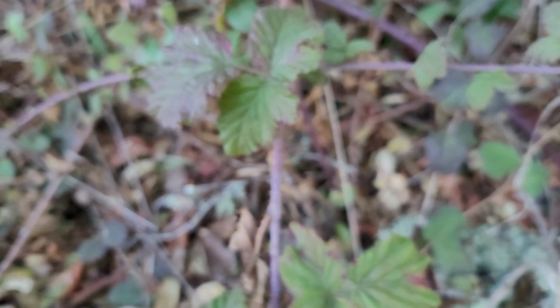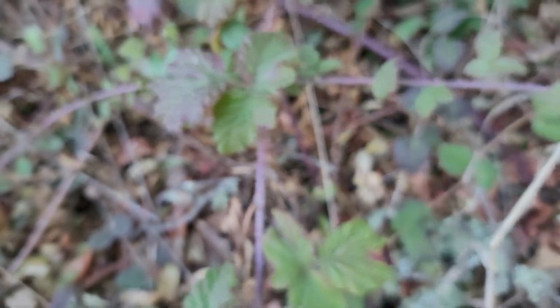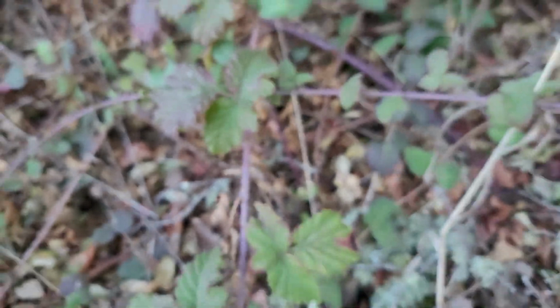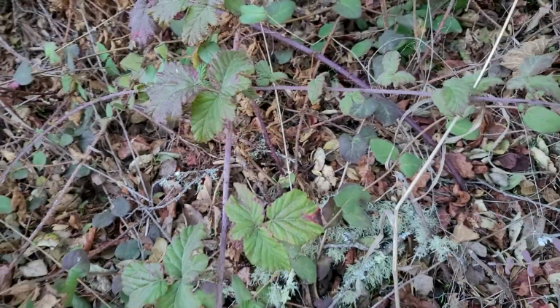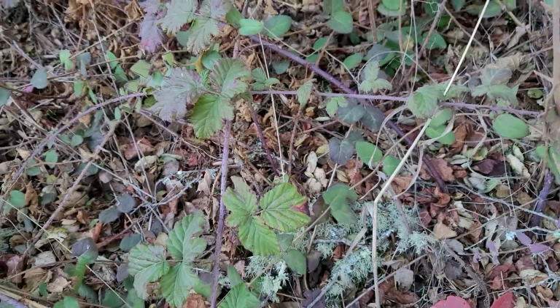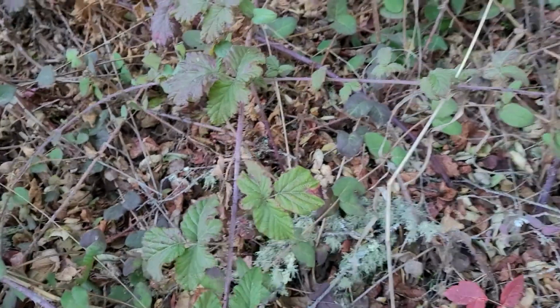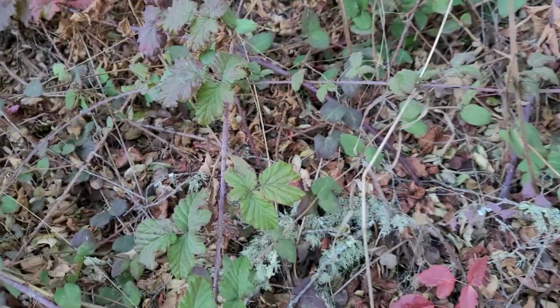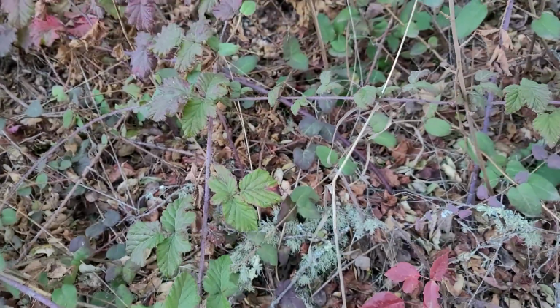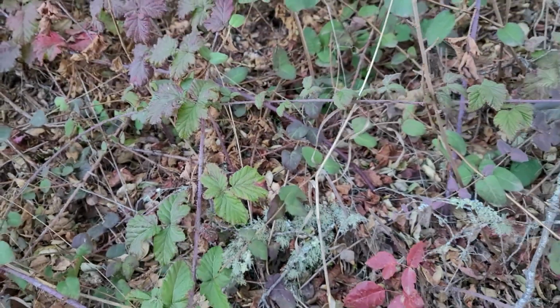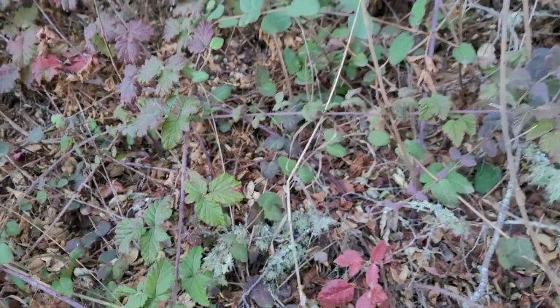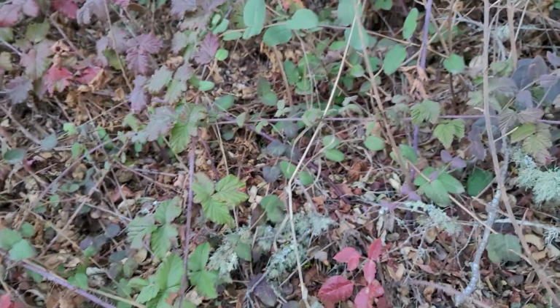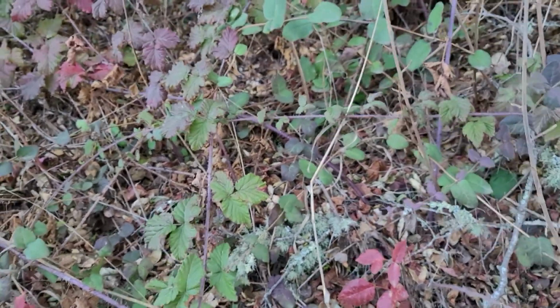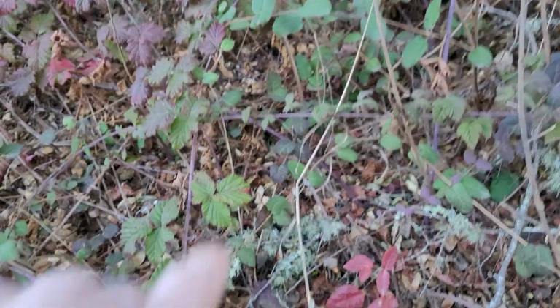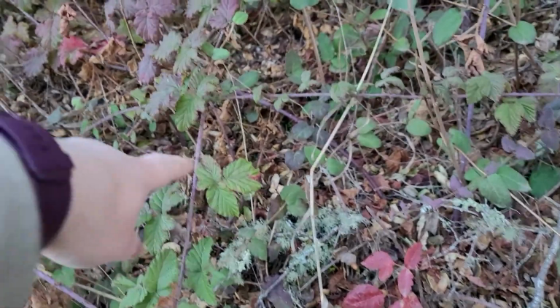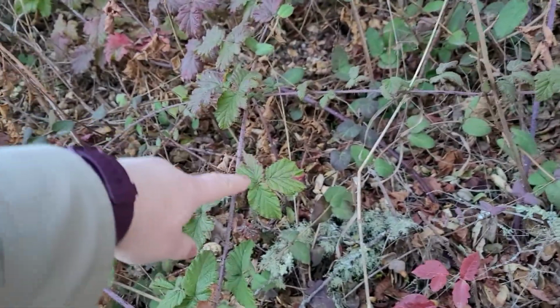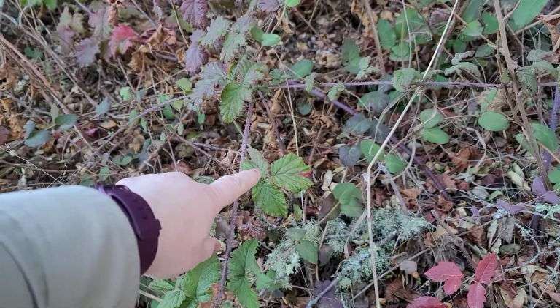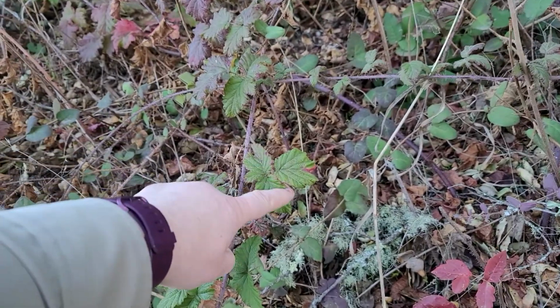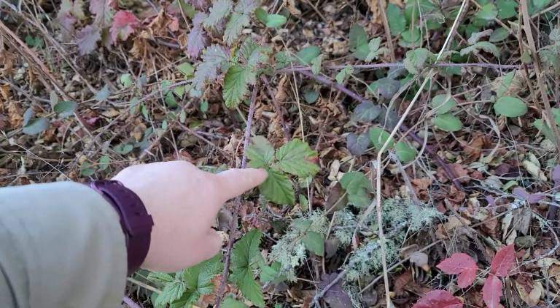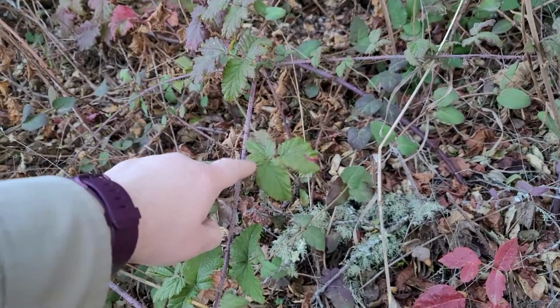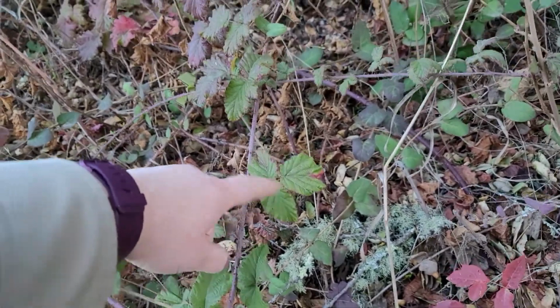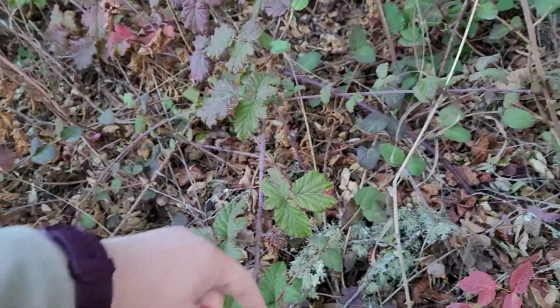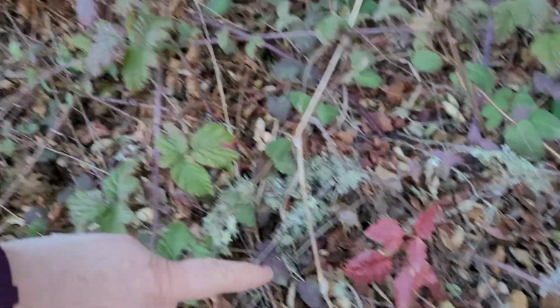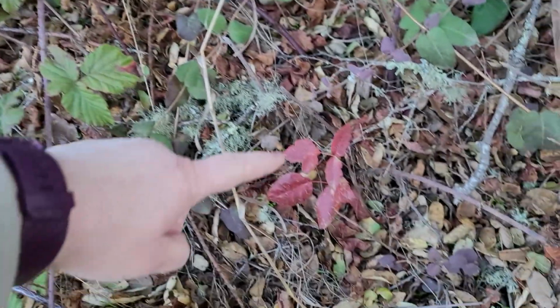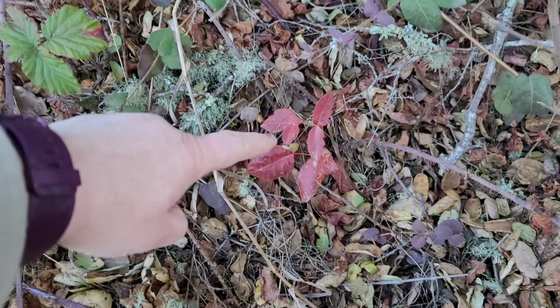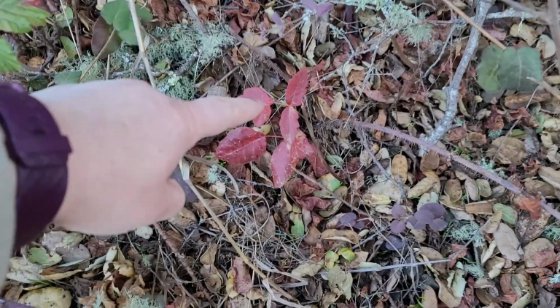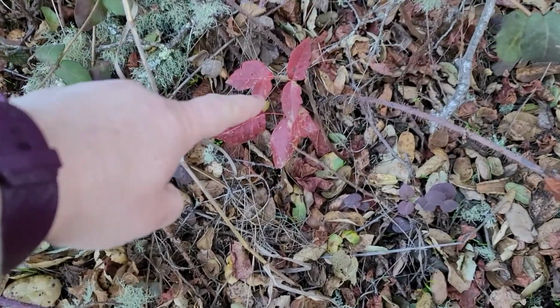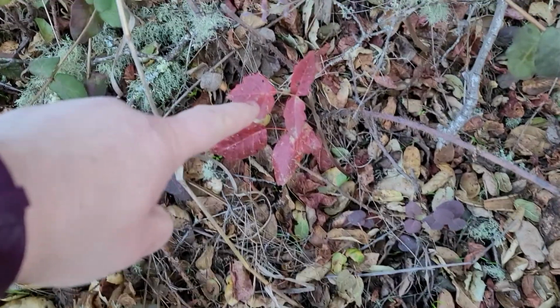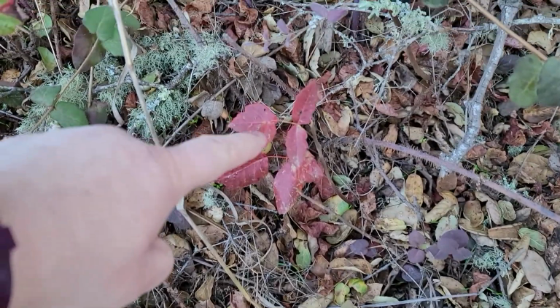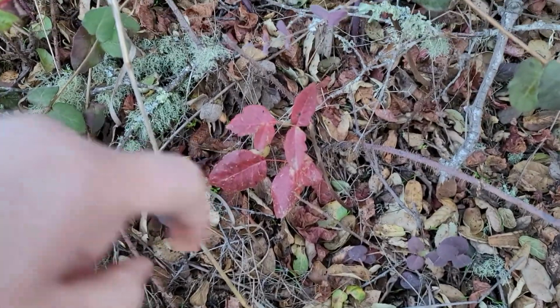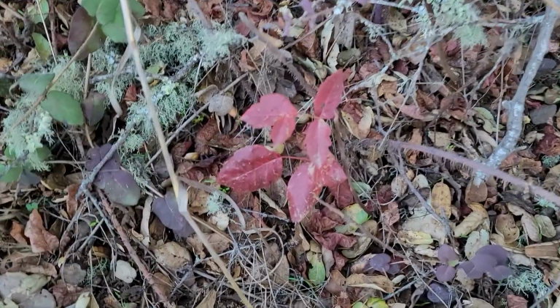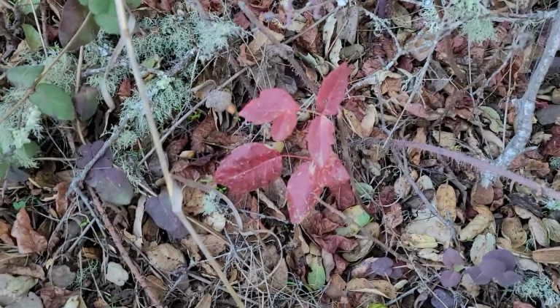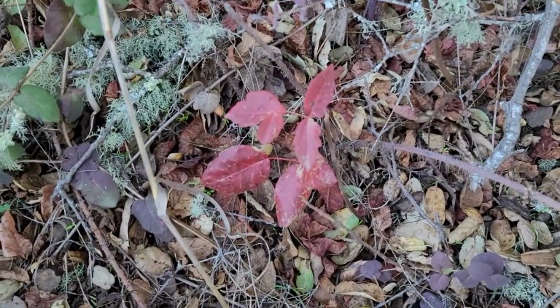If we step back for a moment, you can see that these leaves are in groups of three. This plant also has three leaves. This is poison oak.